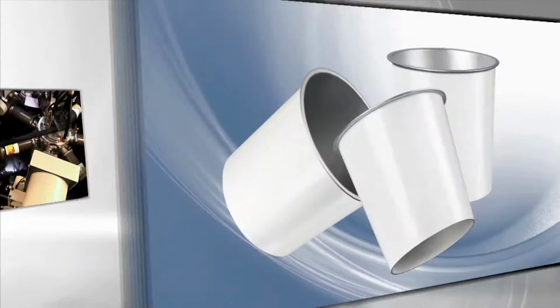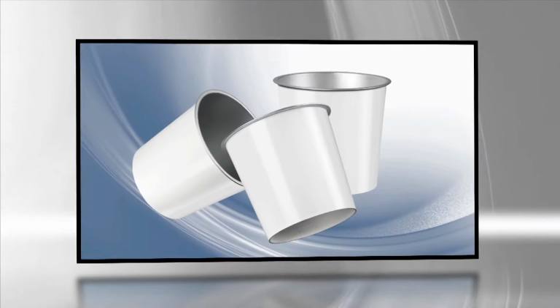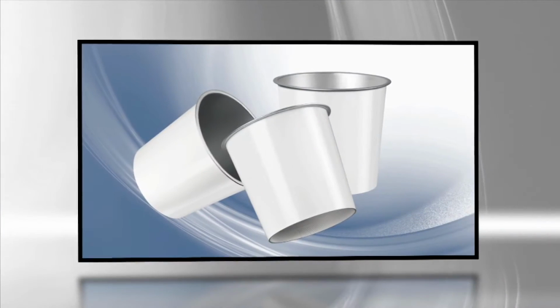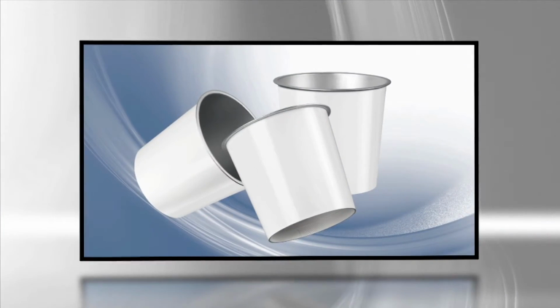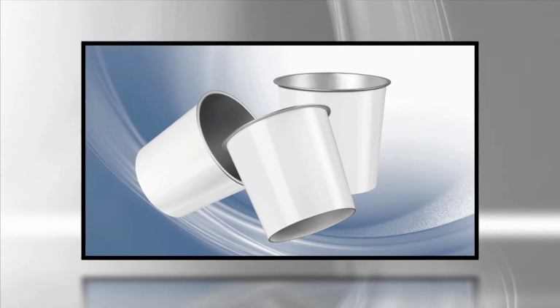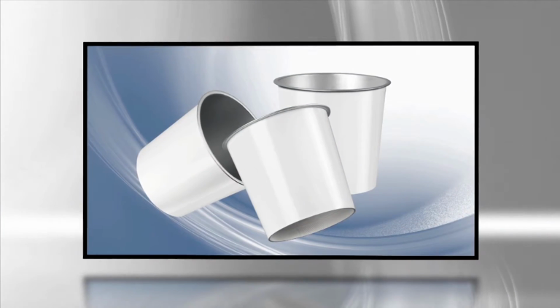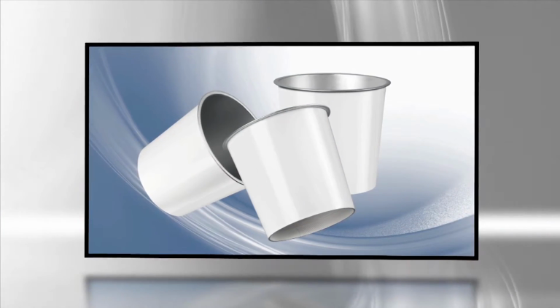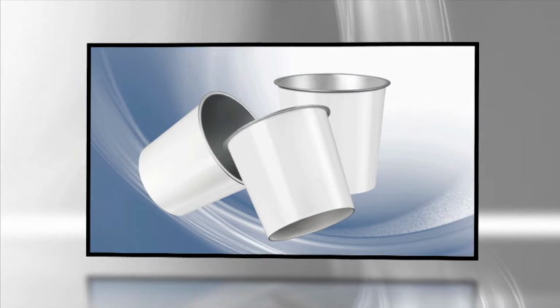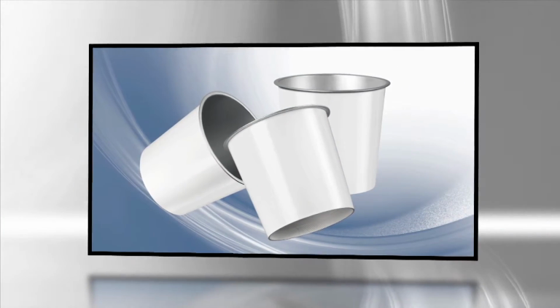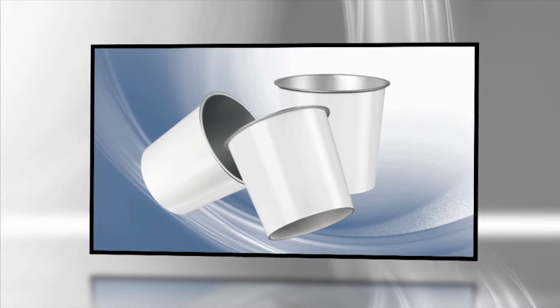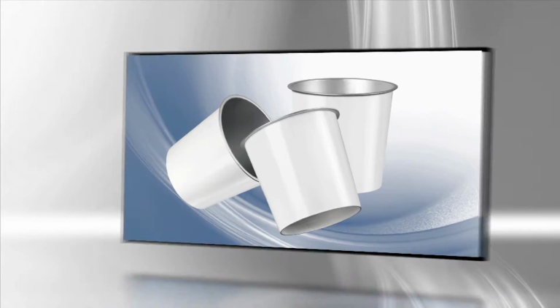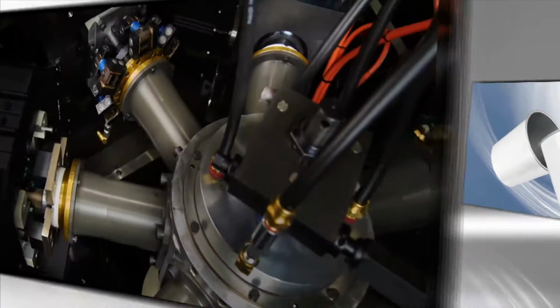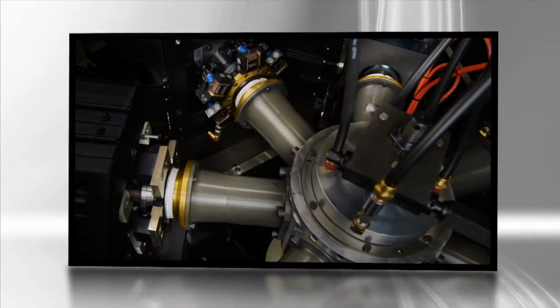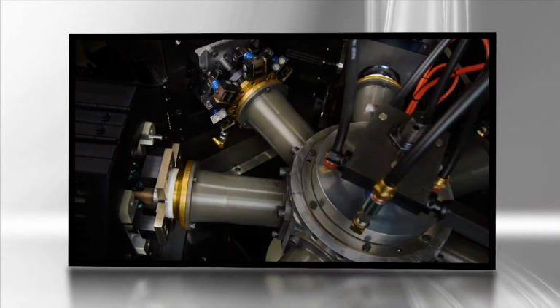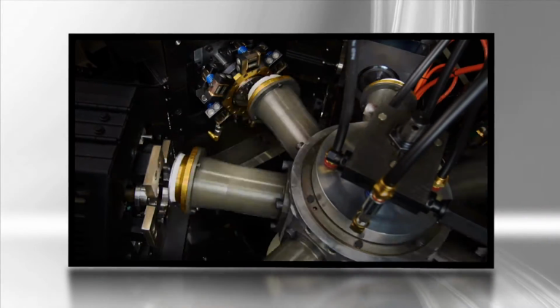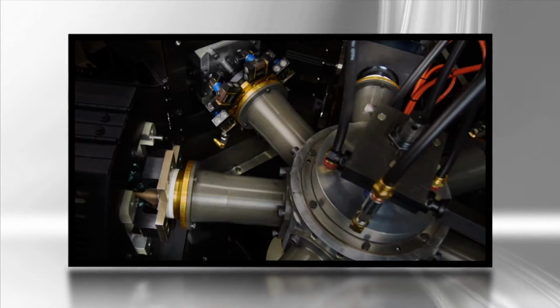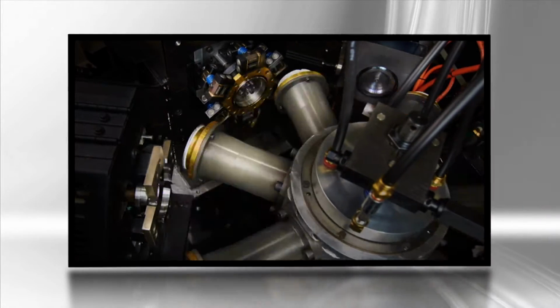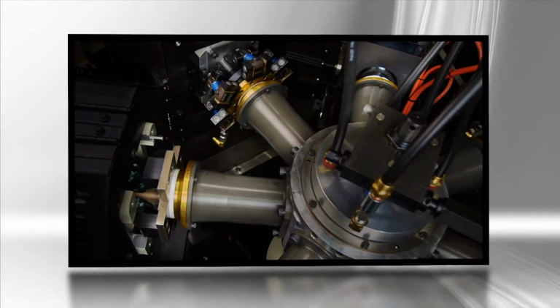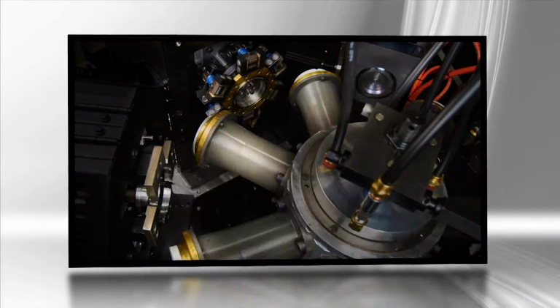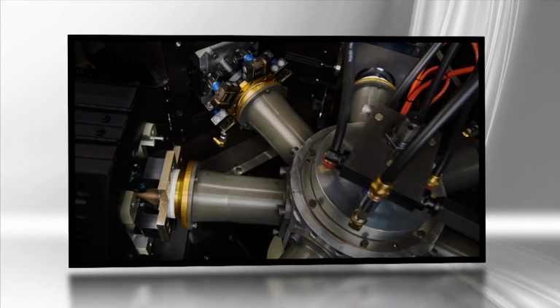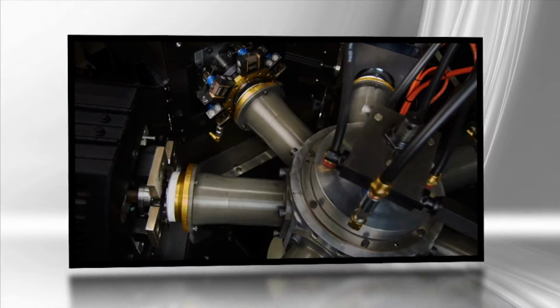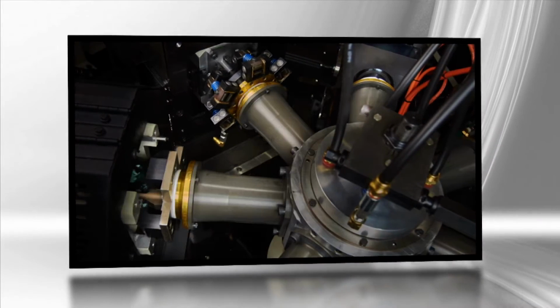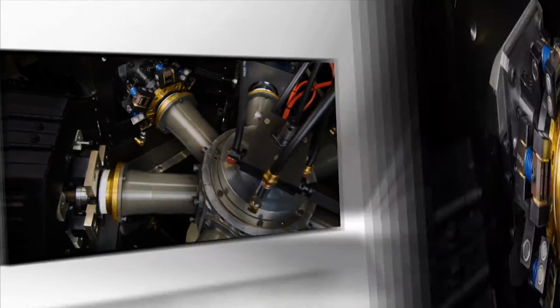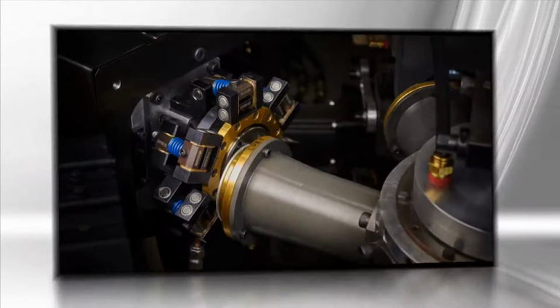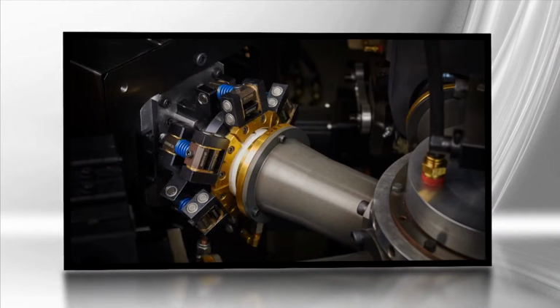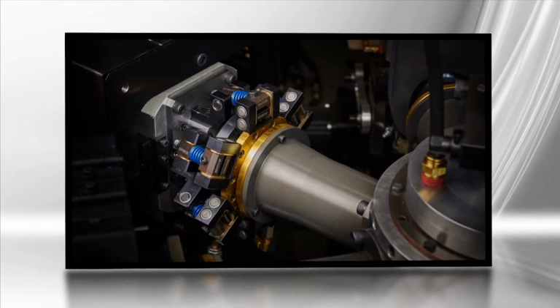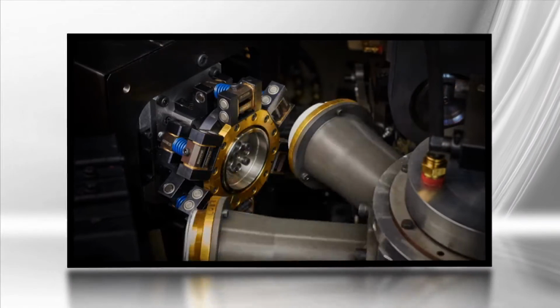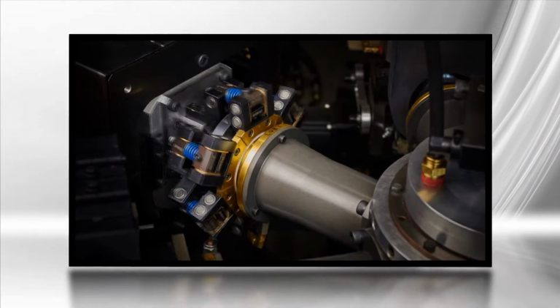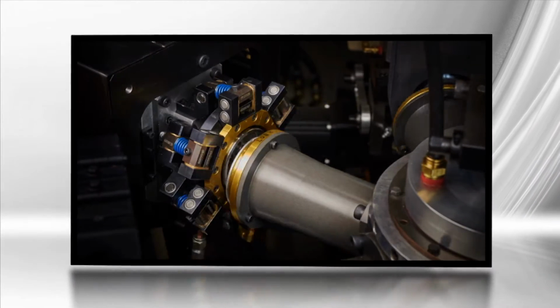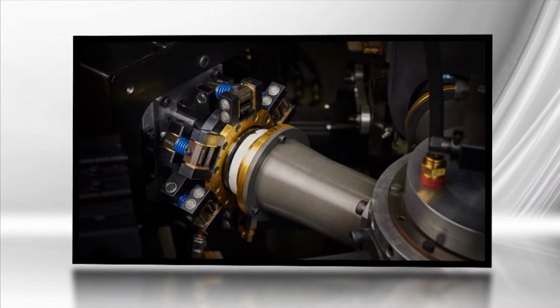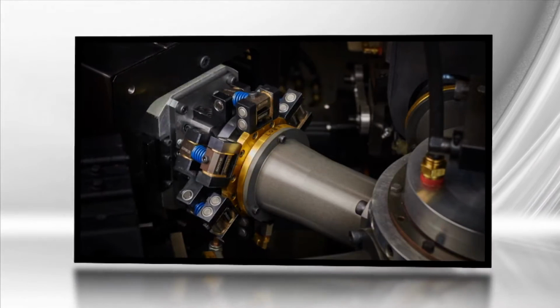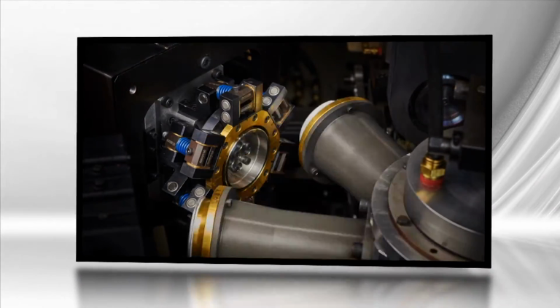For containers requiring flat rims, the 2000S is available with rim flattening stations. Flattened rim containers are ideal for yogurt, snack, and cereal markets.